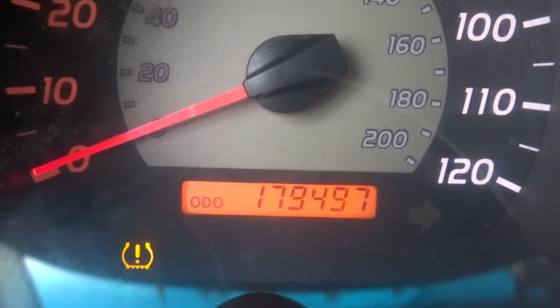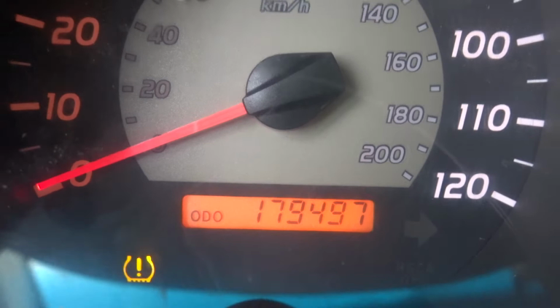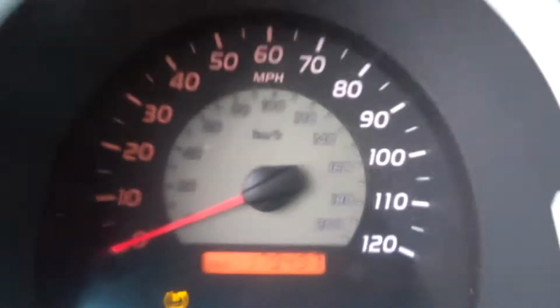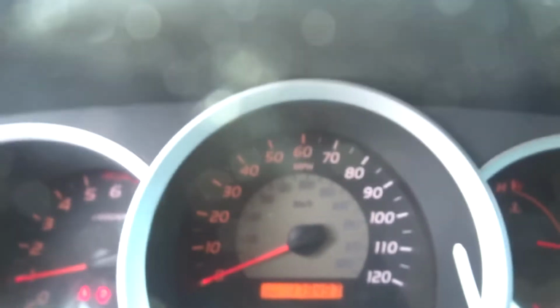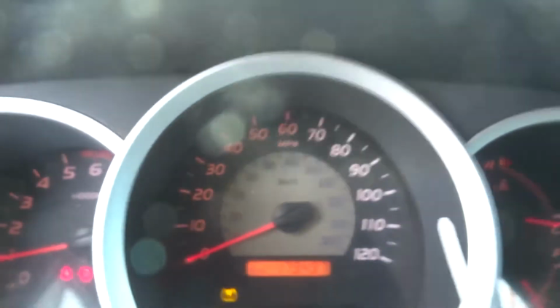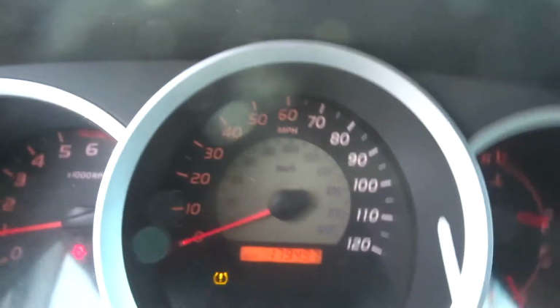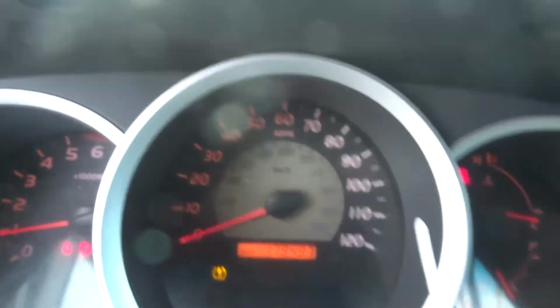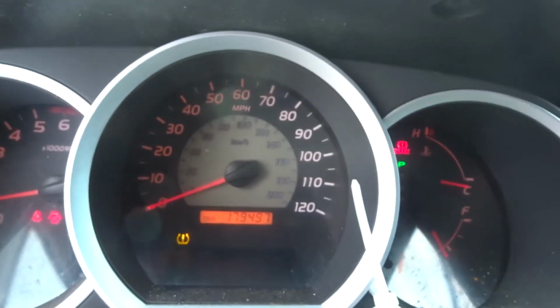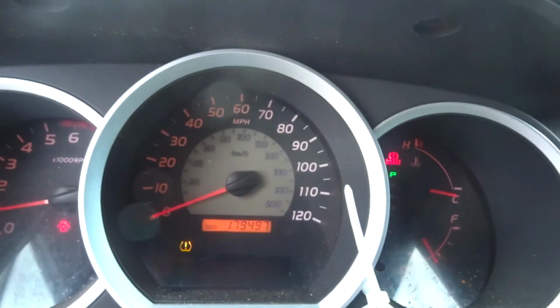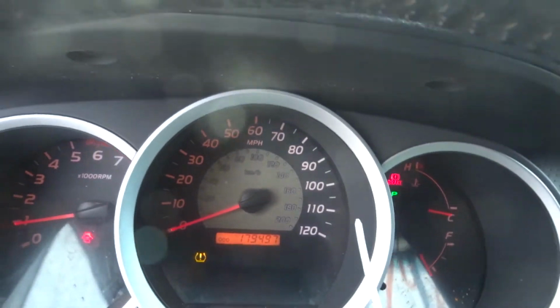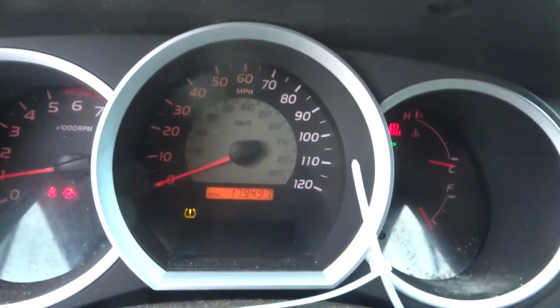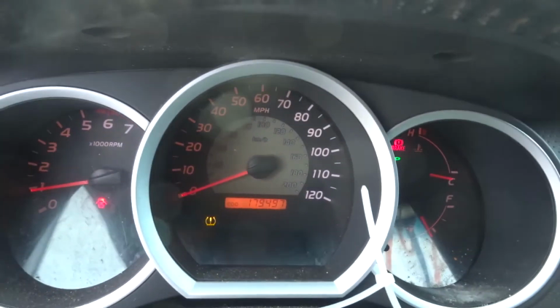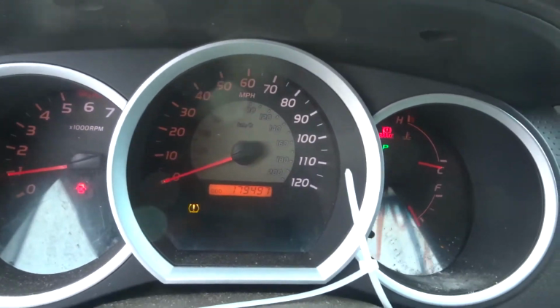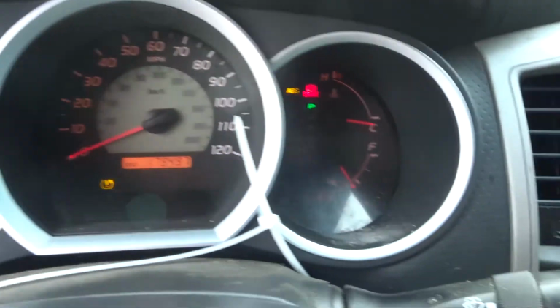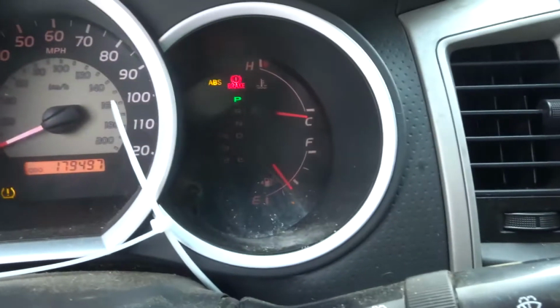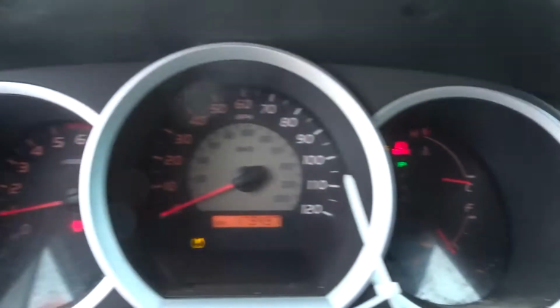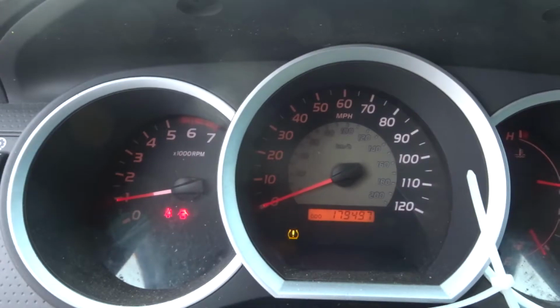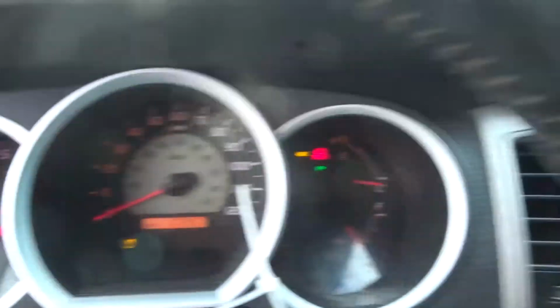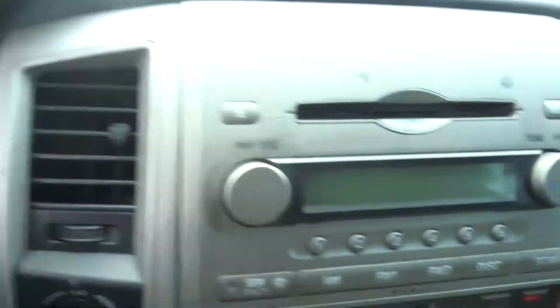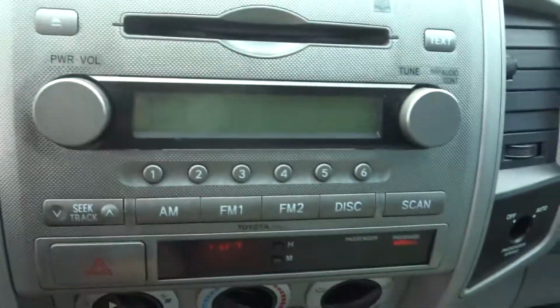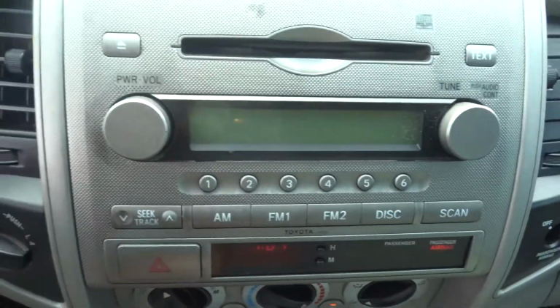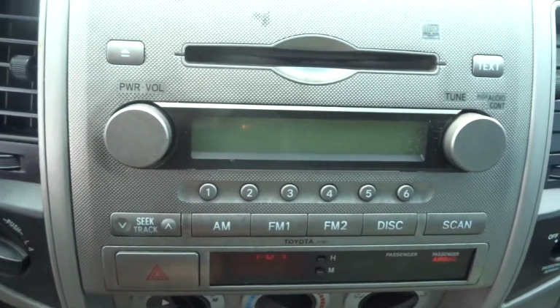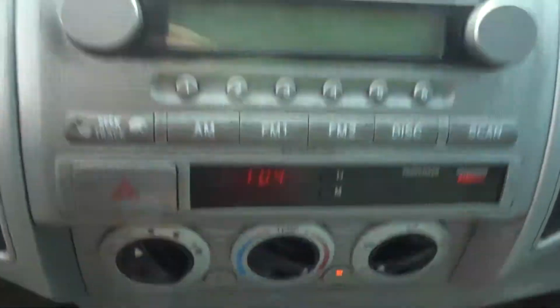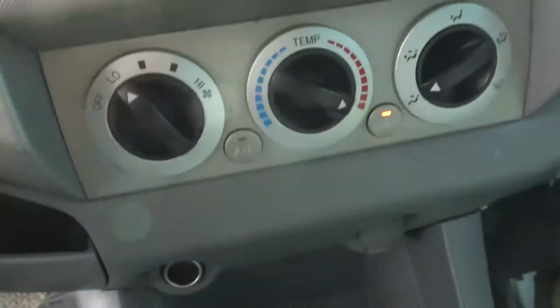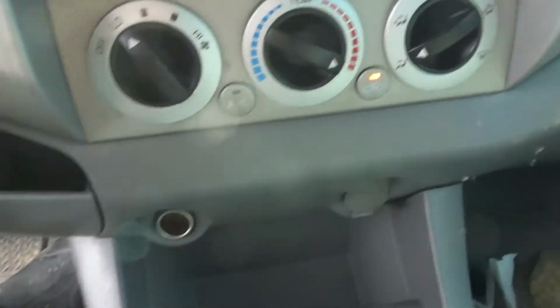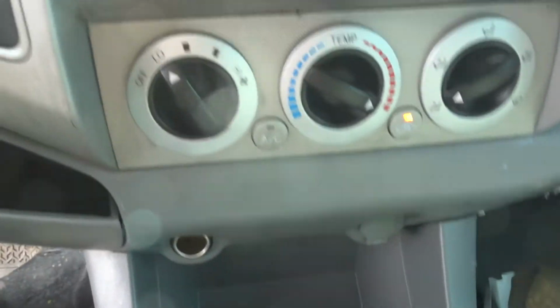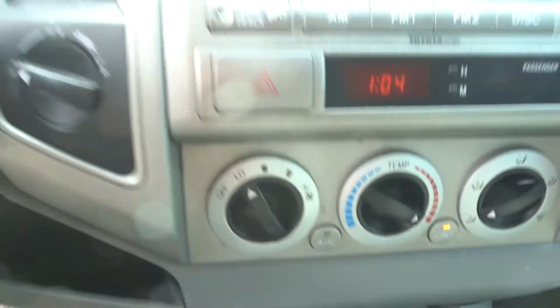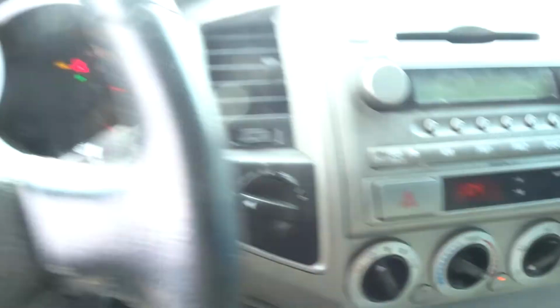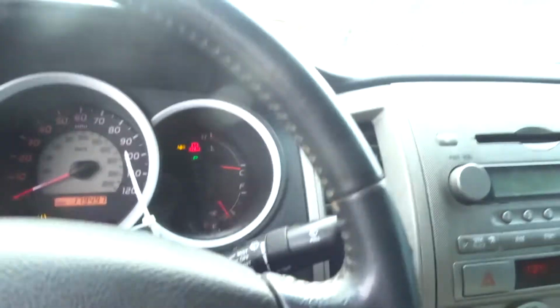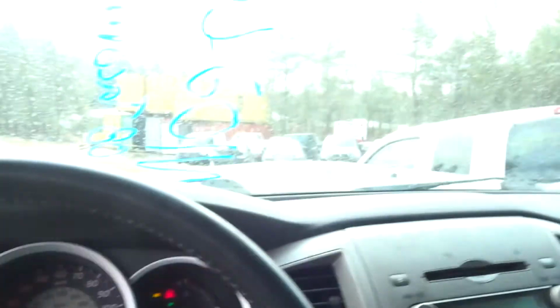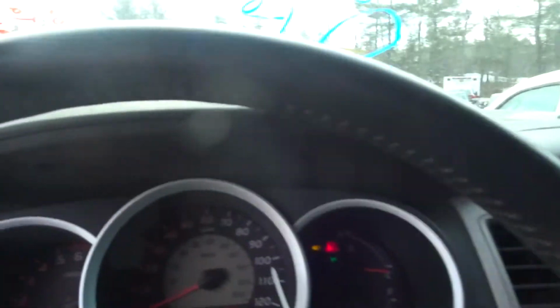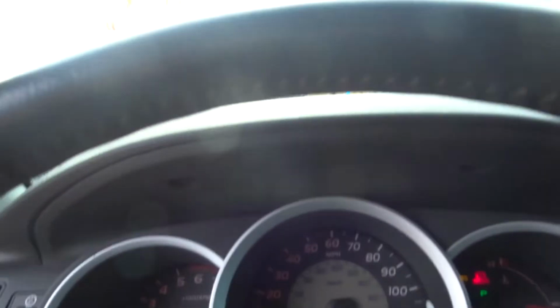79K miles. Oil appears to have just been changed. No check engine lights on. Got a base radio, manual heated controls. Got some jump seats in the back.